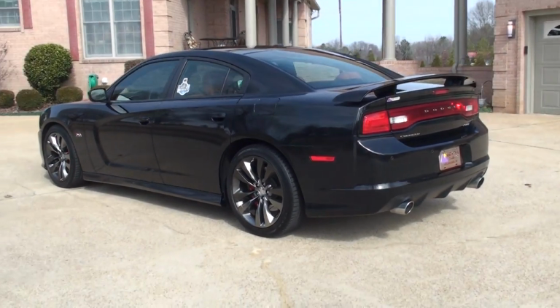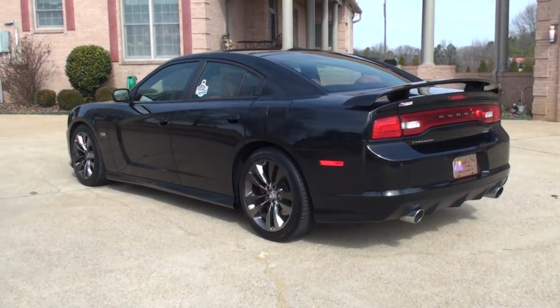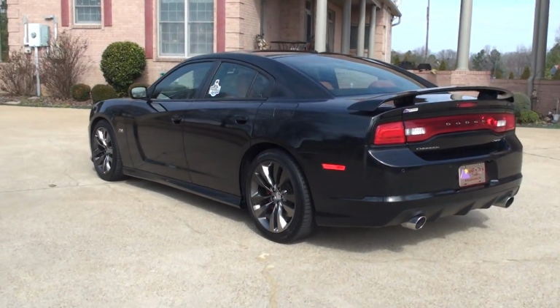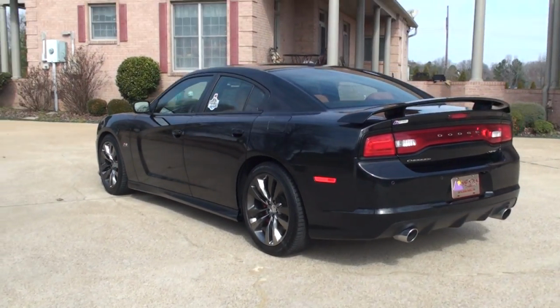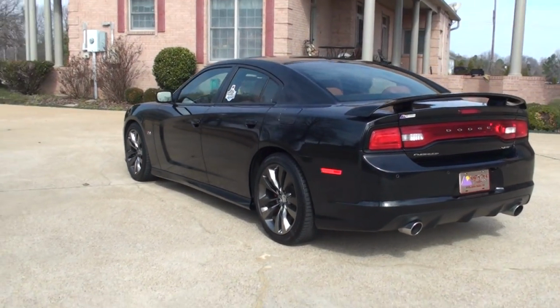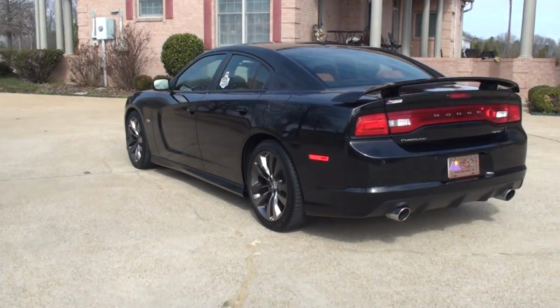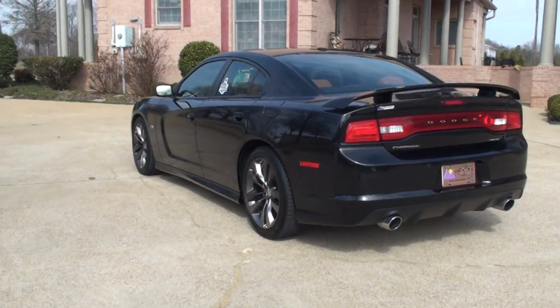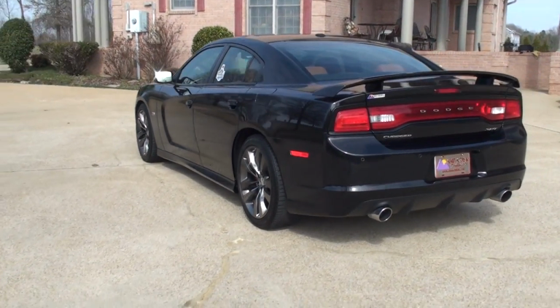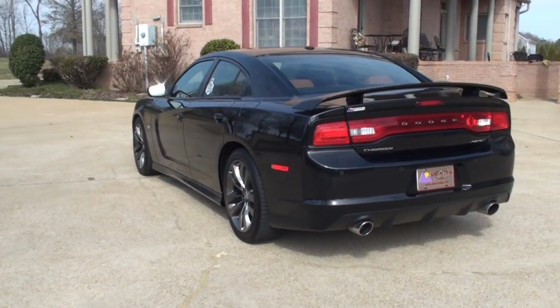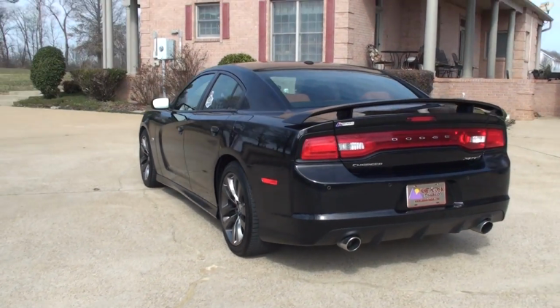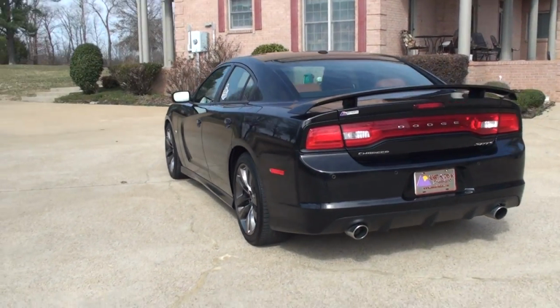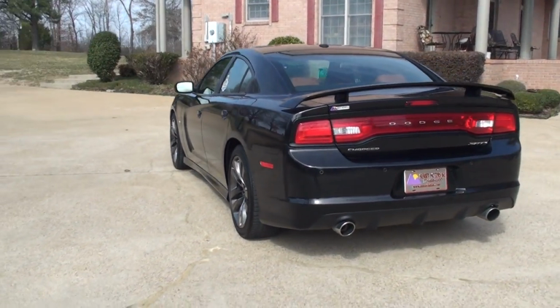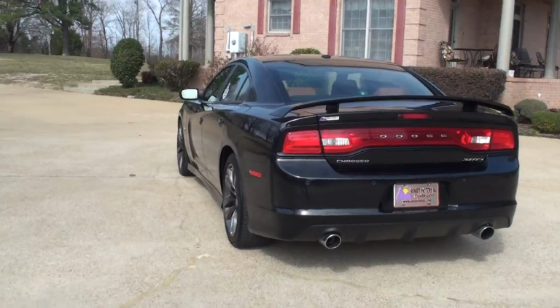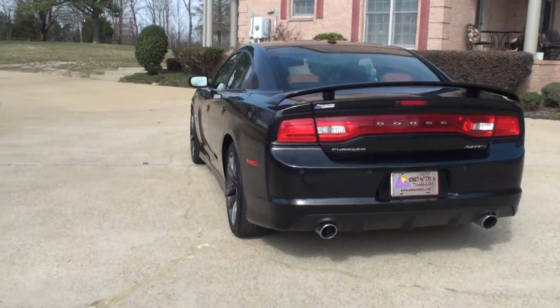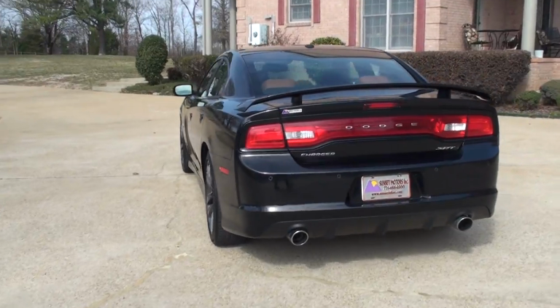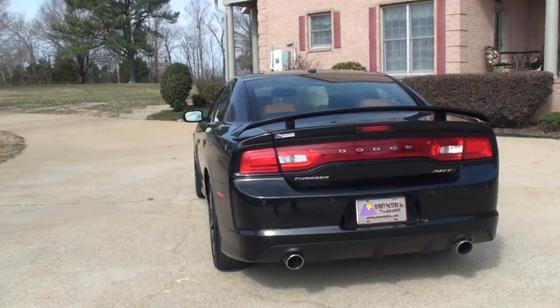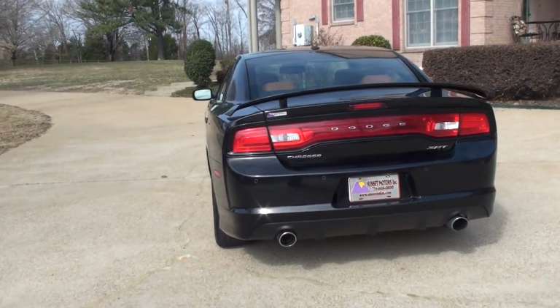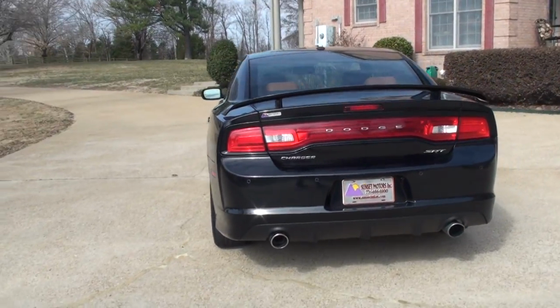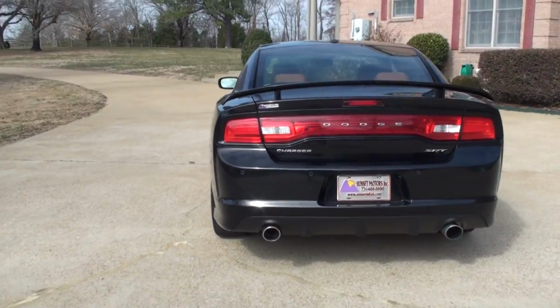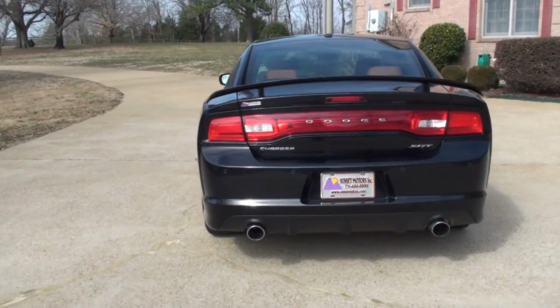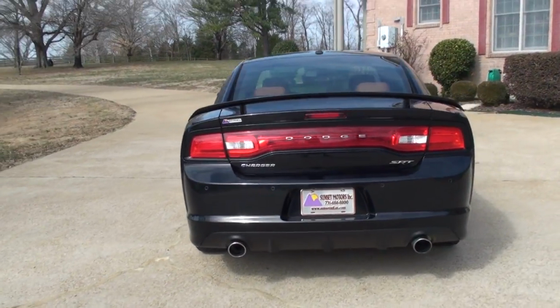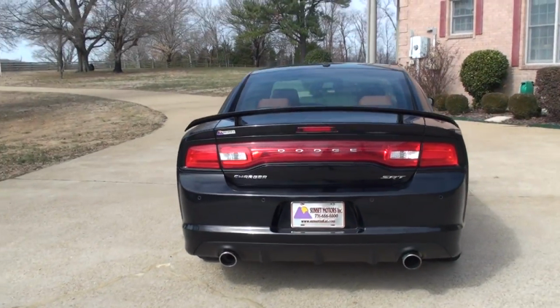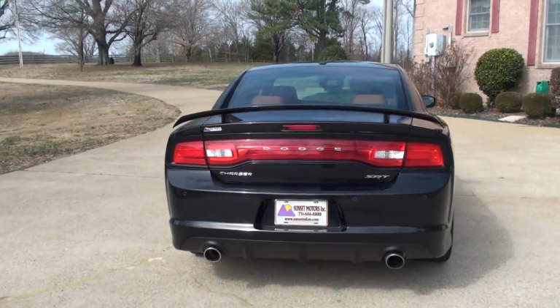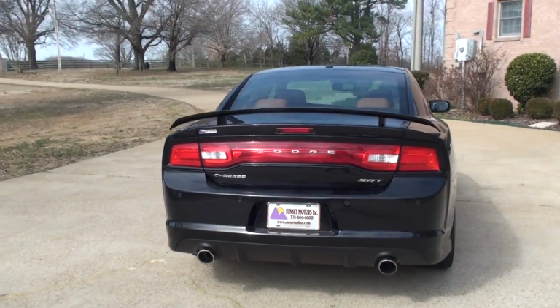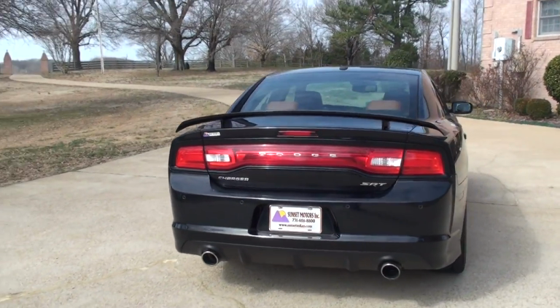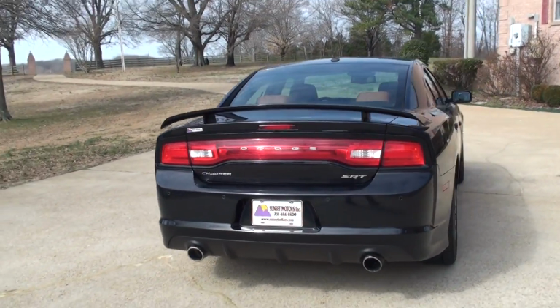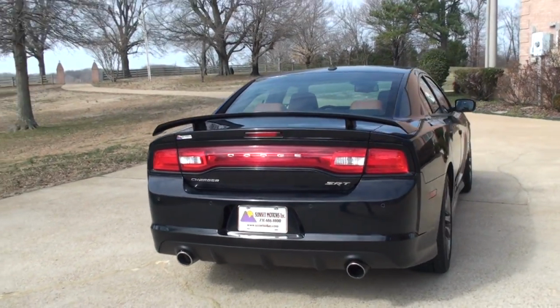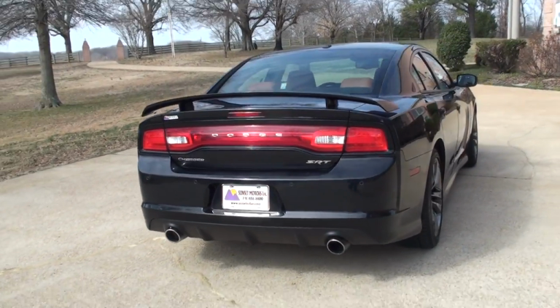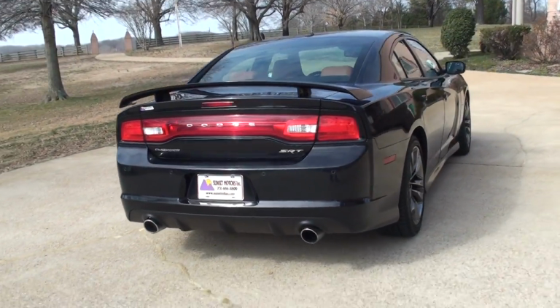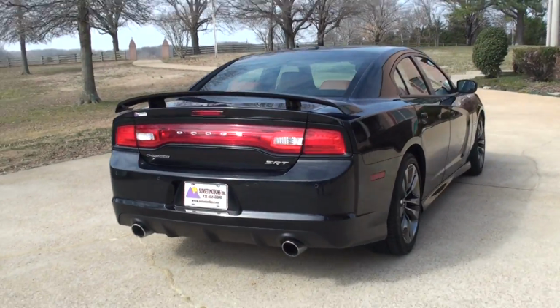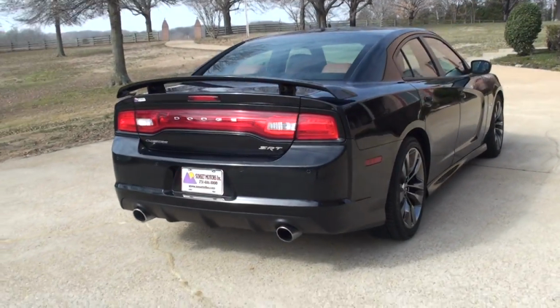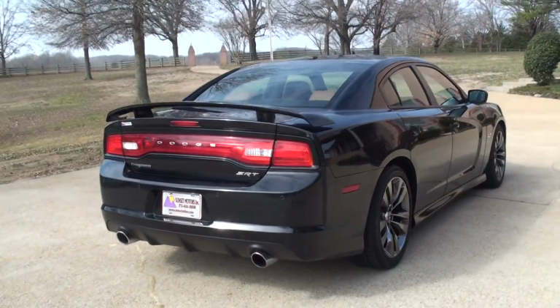This is probably the ultimate sedan here. It's got the backup camera, backup sensors, dual exhaust, and a nice spoiler.